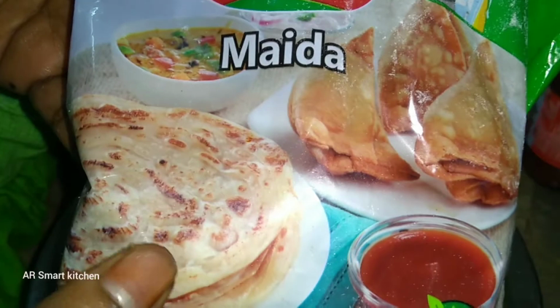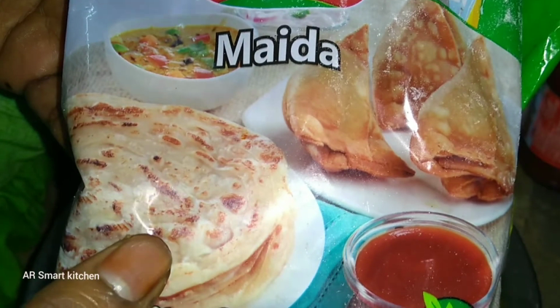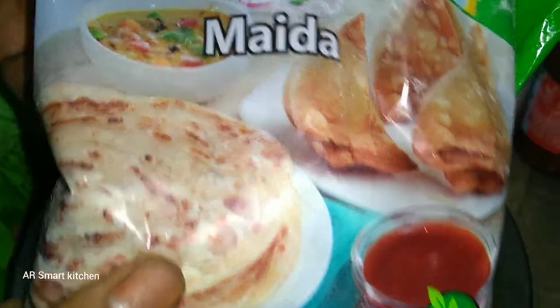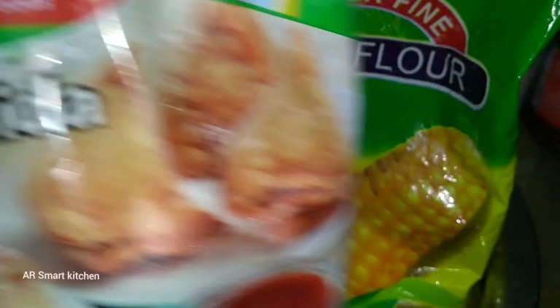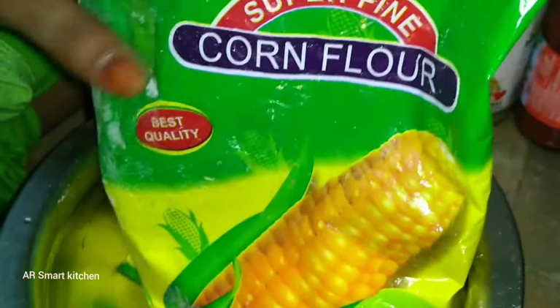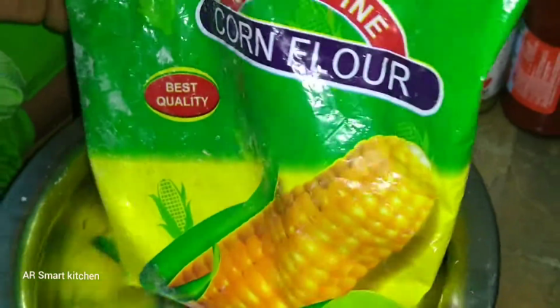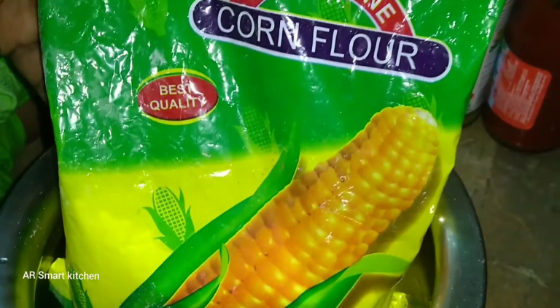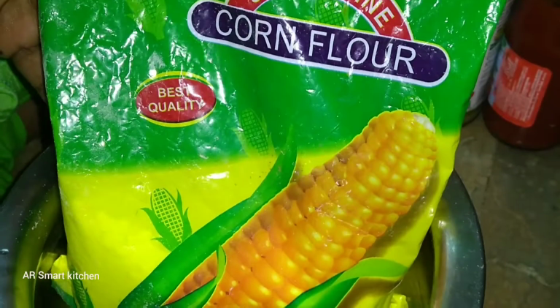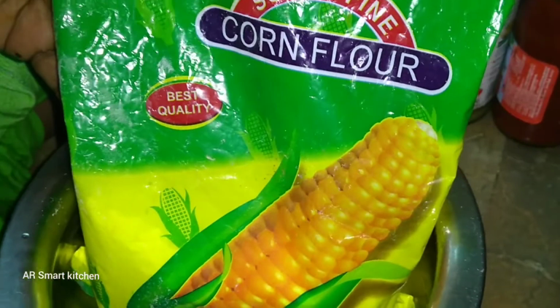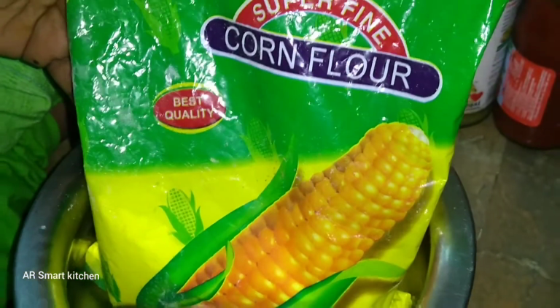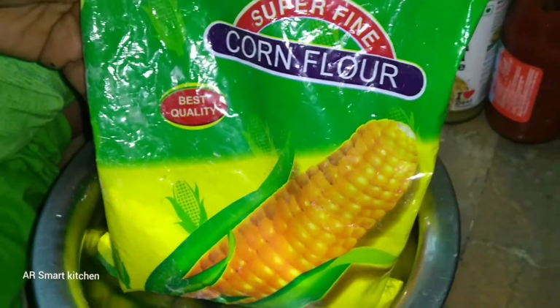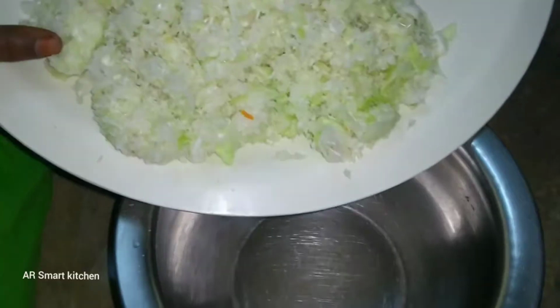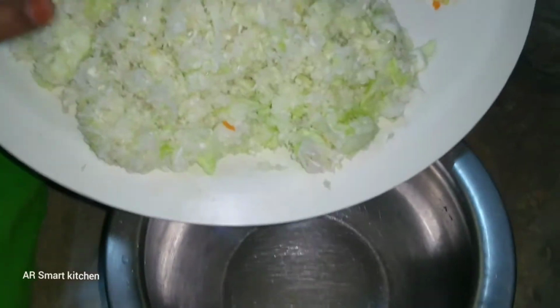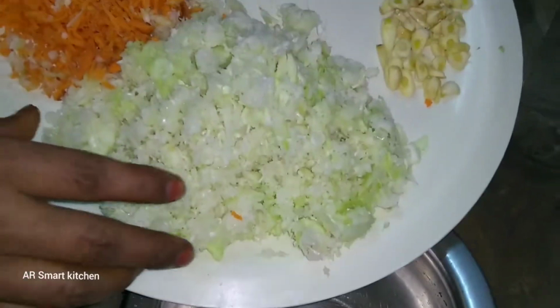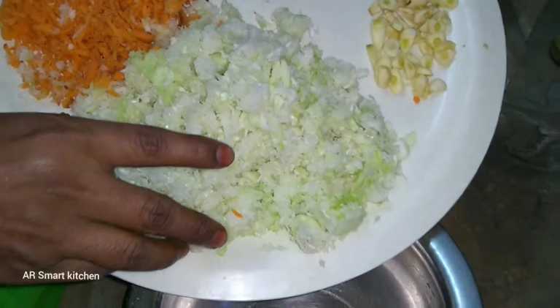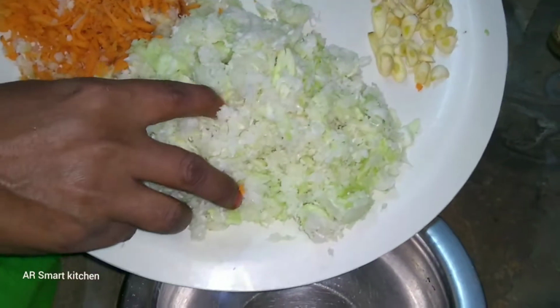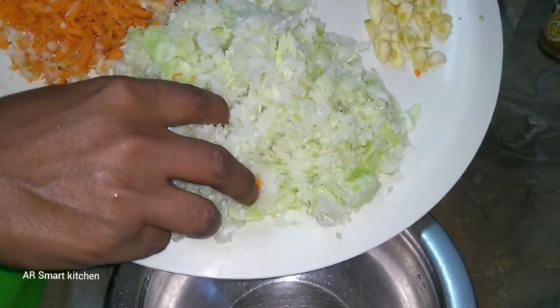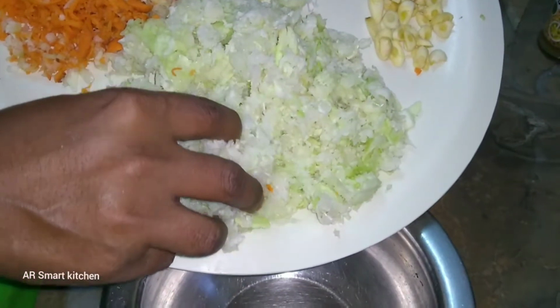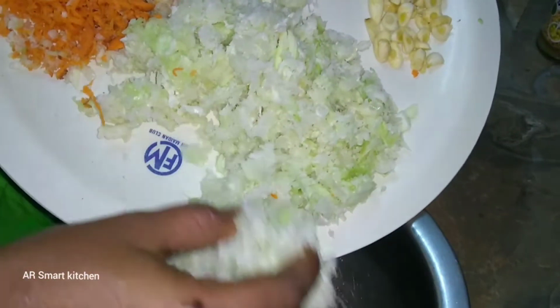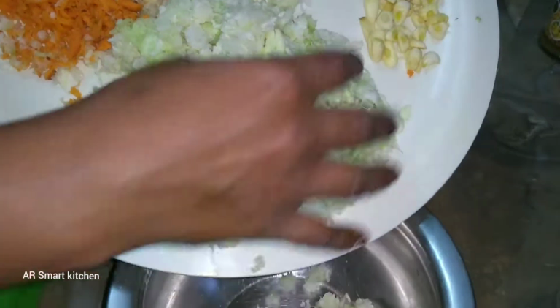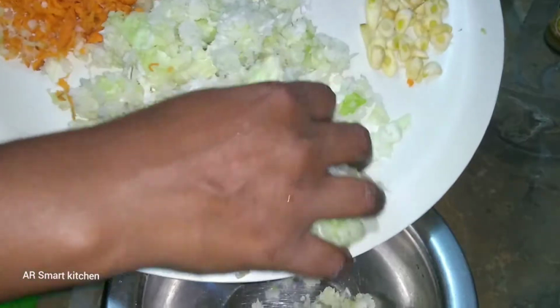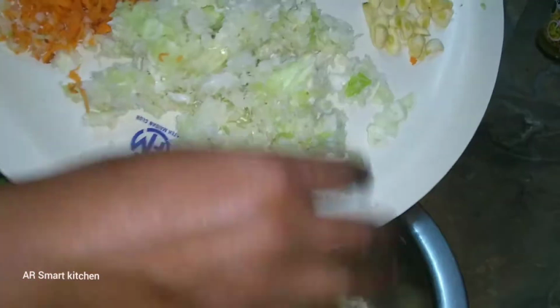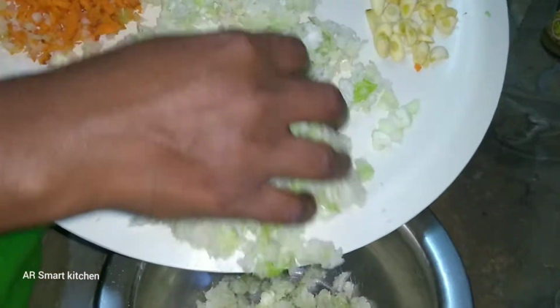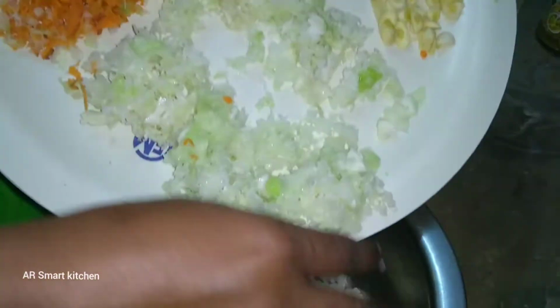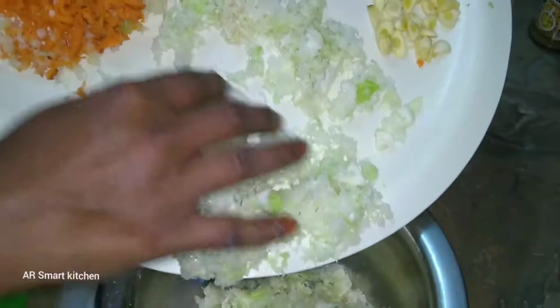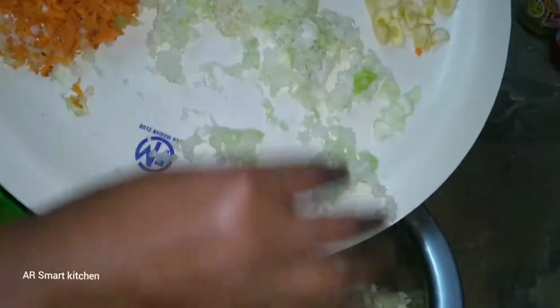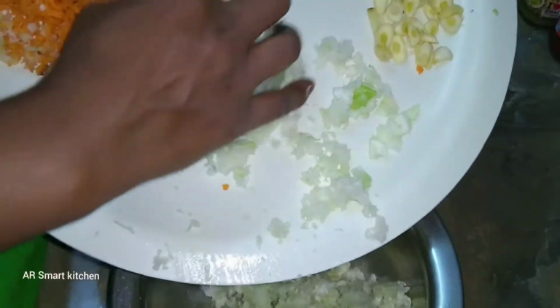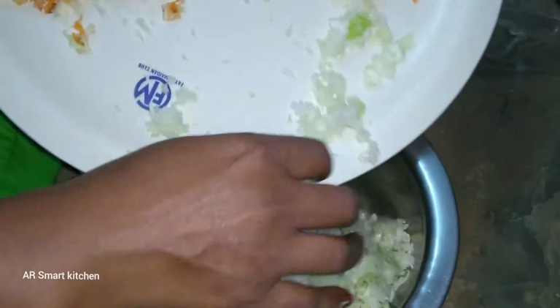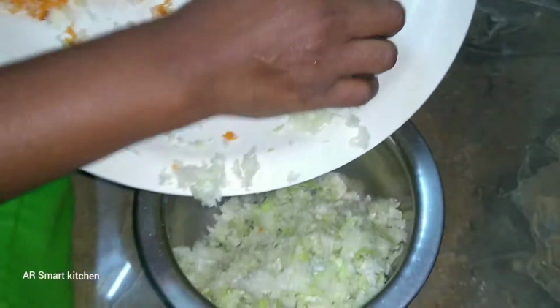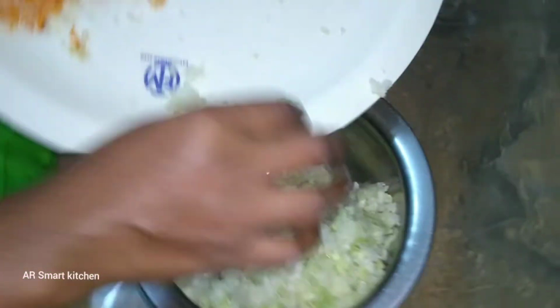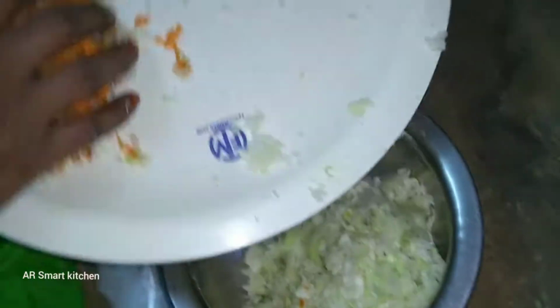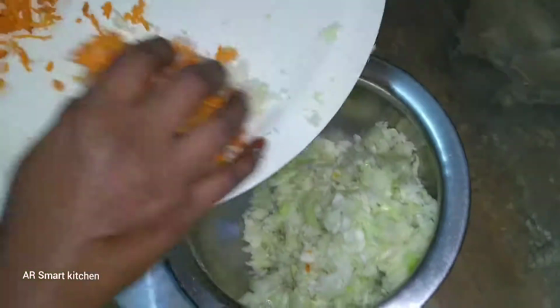We also need maida flour and corn flour for the preparation of veggie Manchurian. Add all the grated cabbage and carrot together.